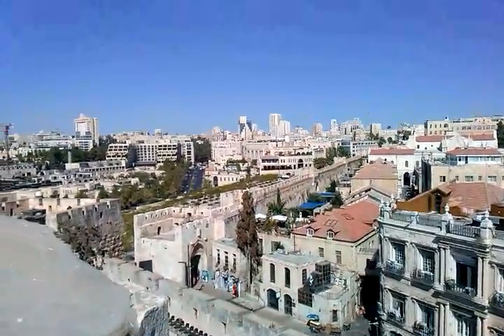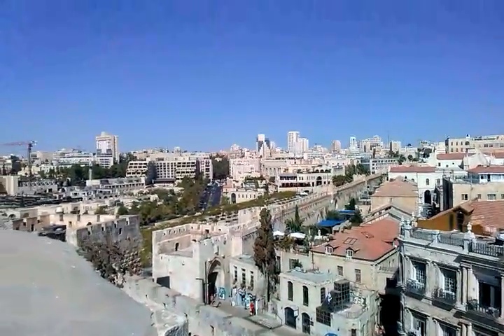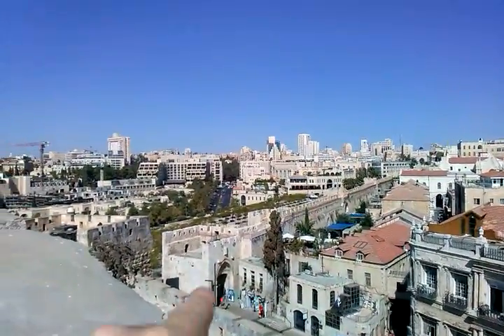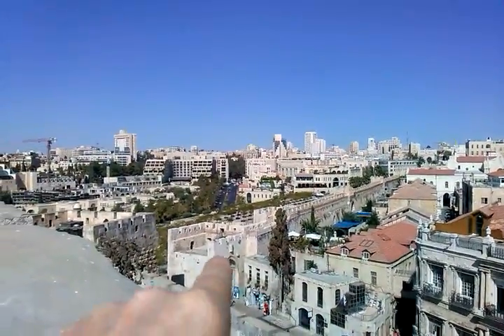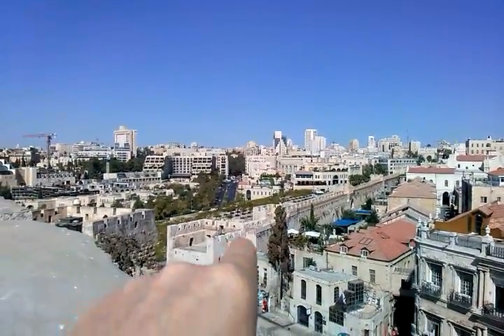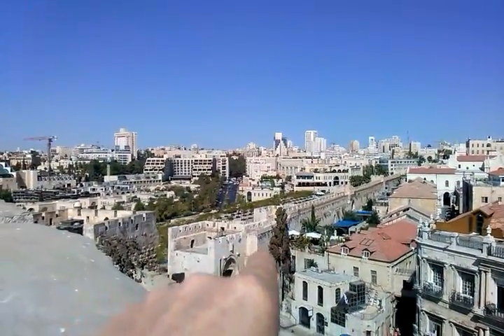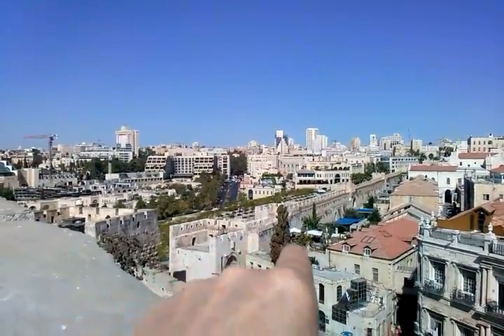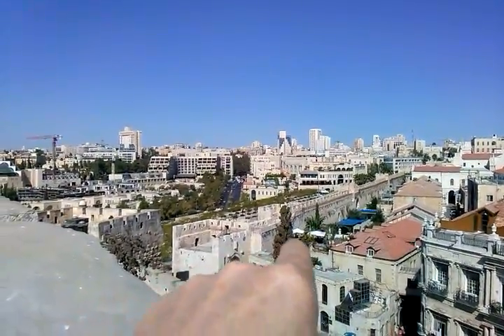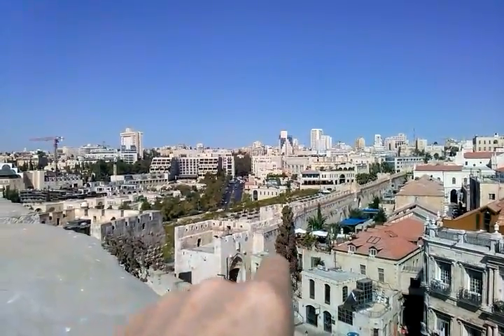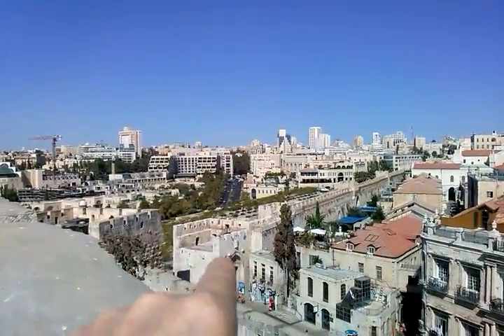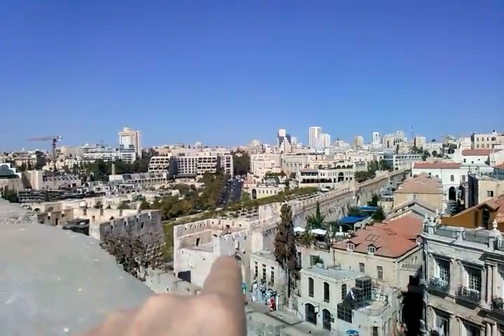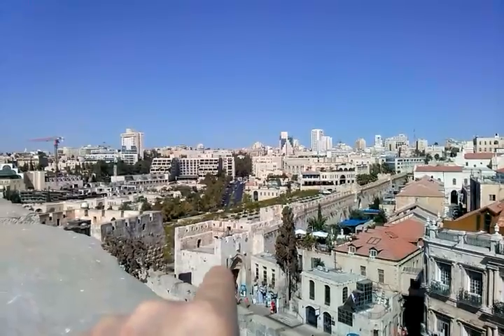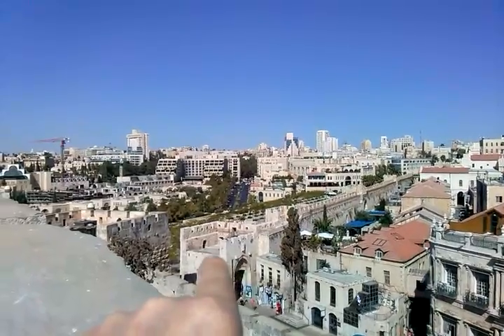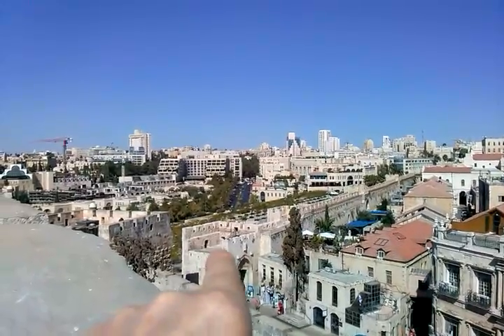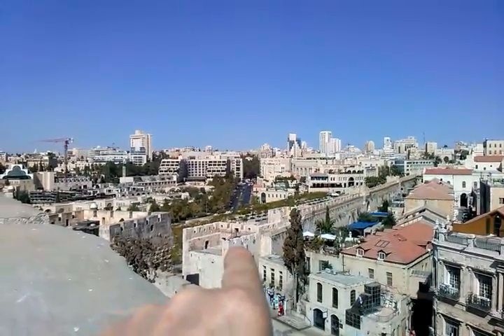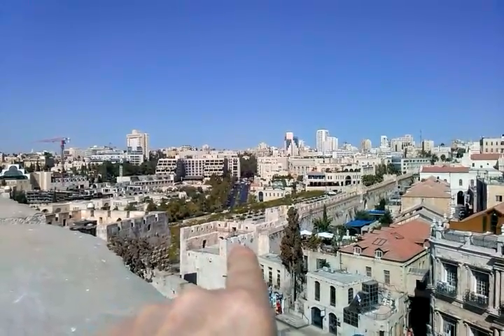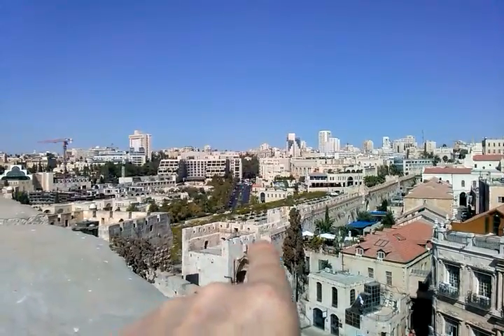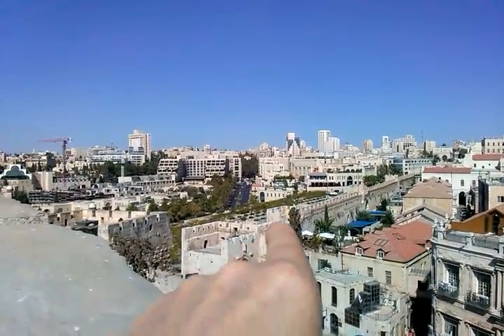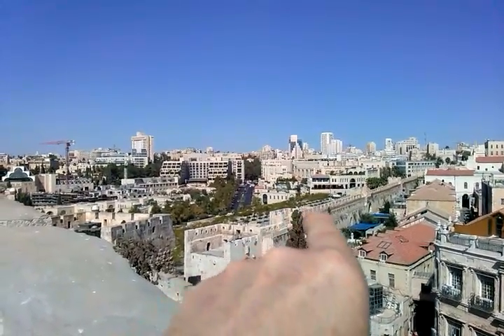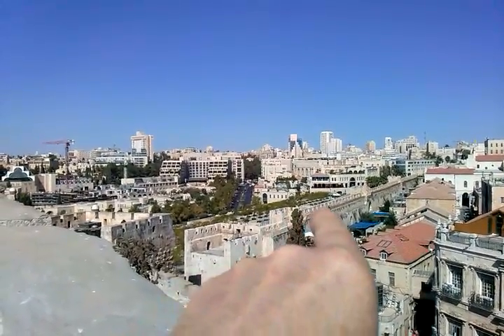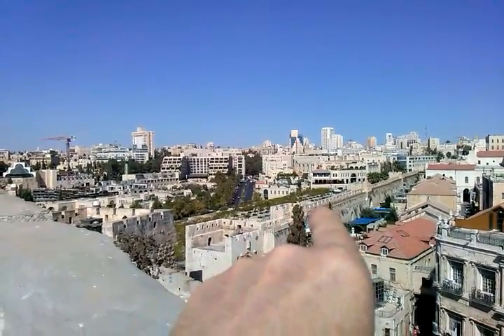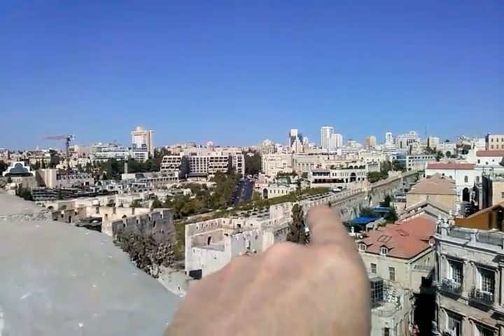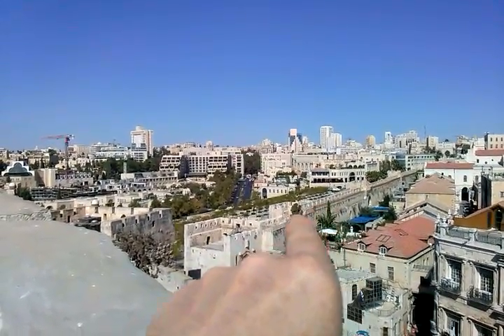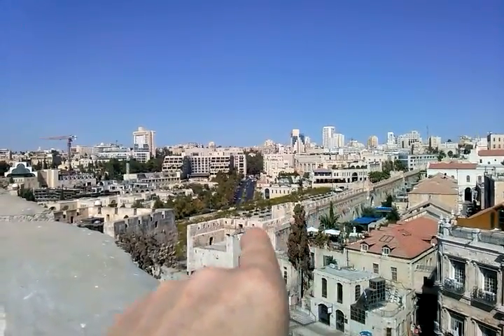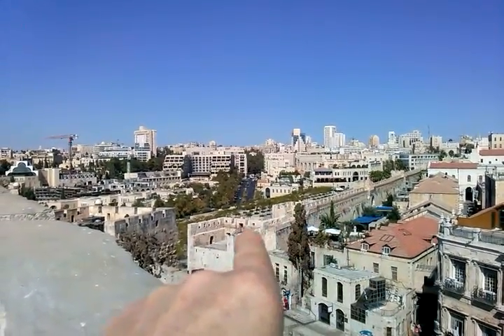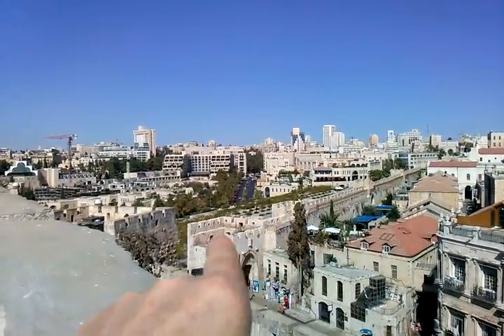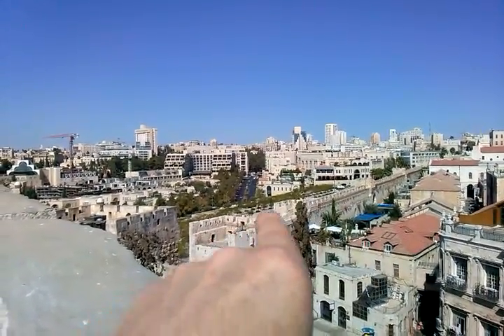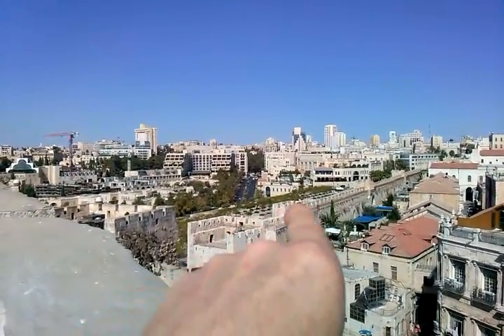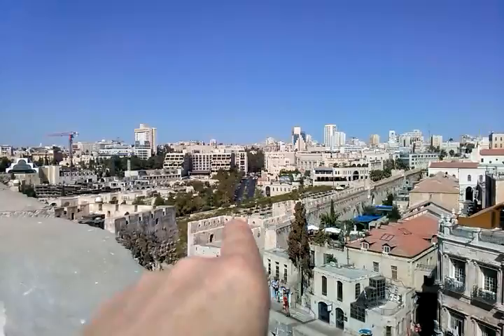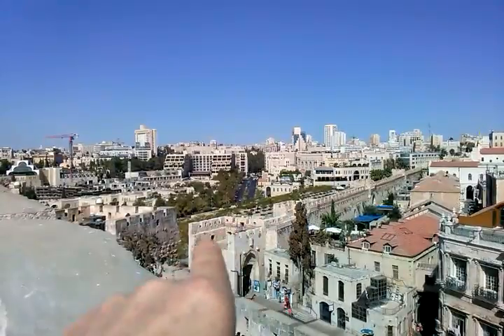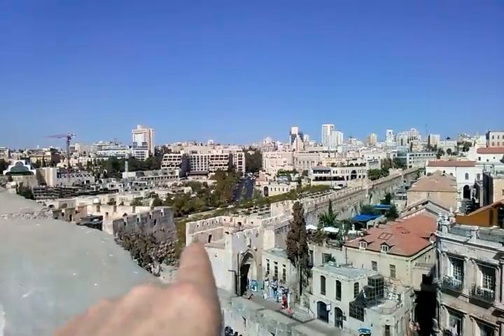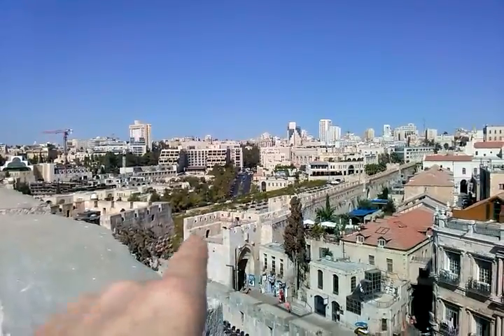There's the roof of the Mamilla Mall. I can't really see where I'm pointing, but basically there is the Mamilla Mall.